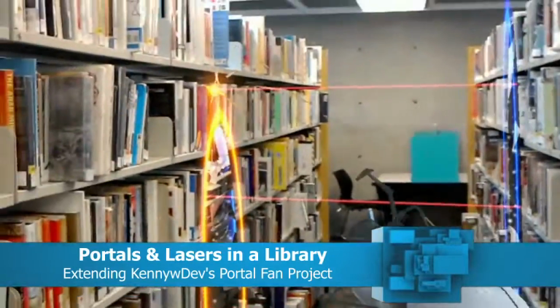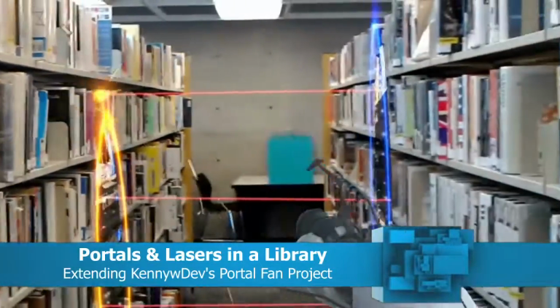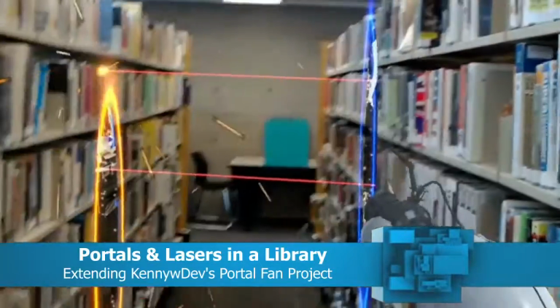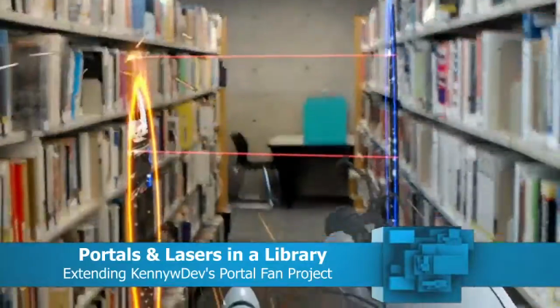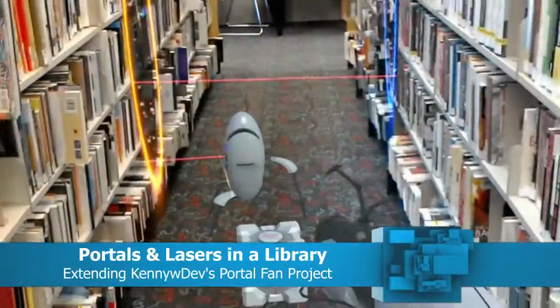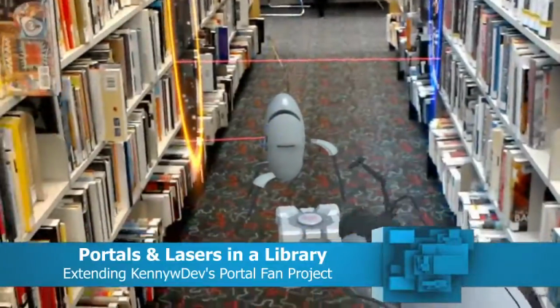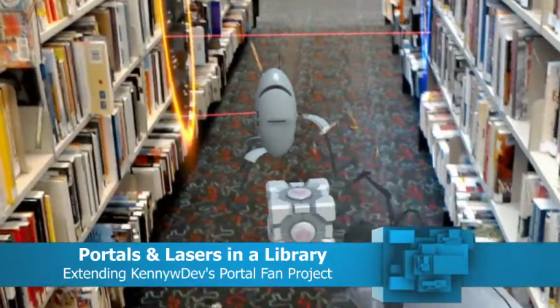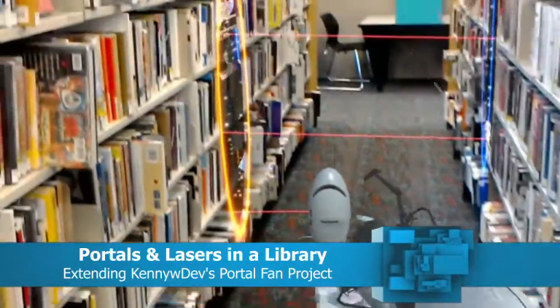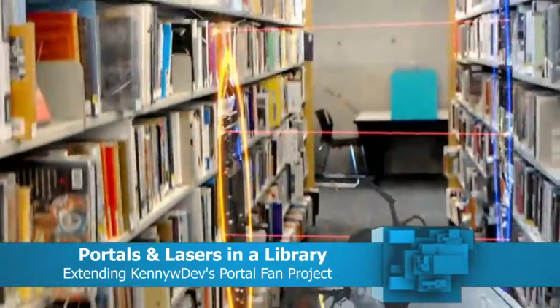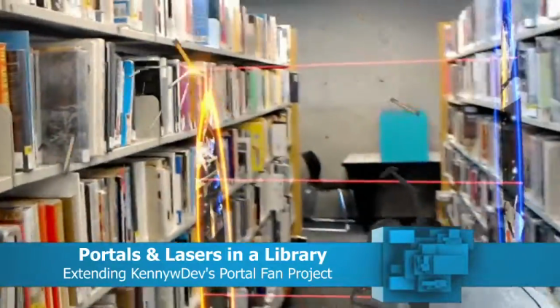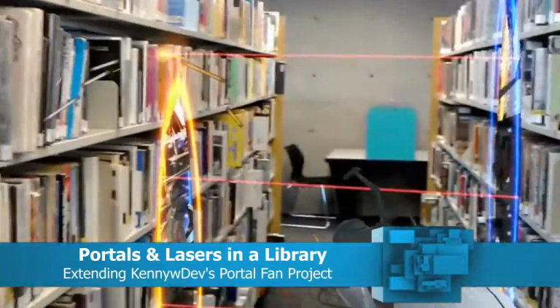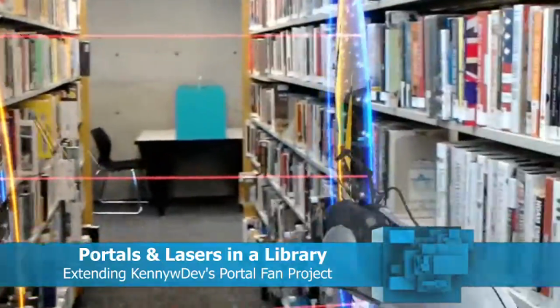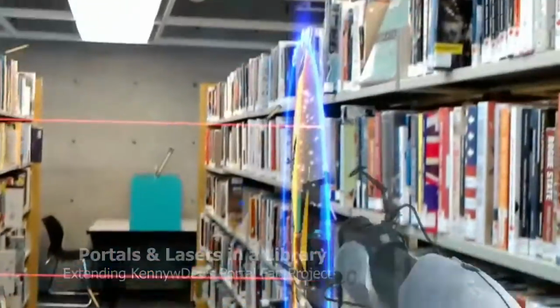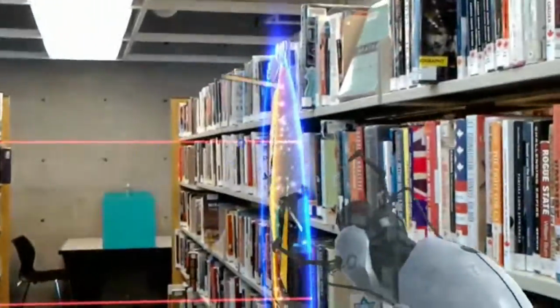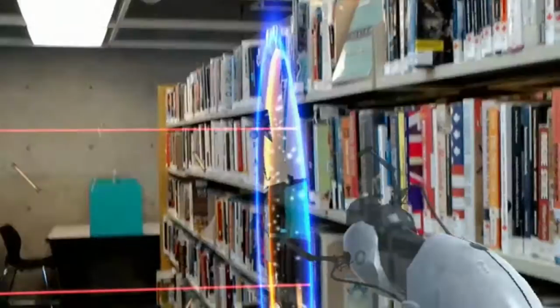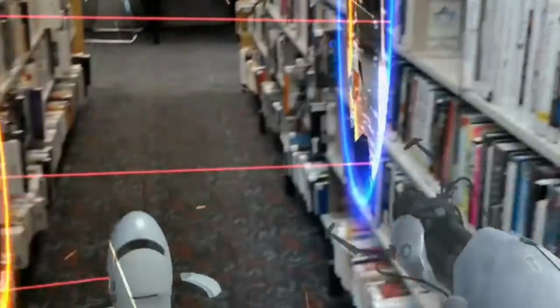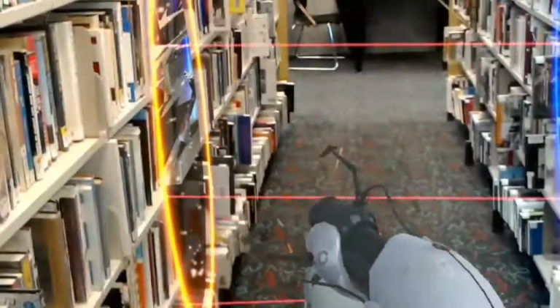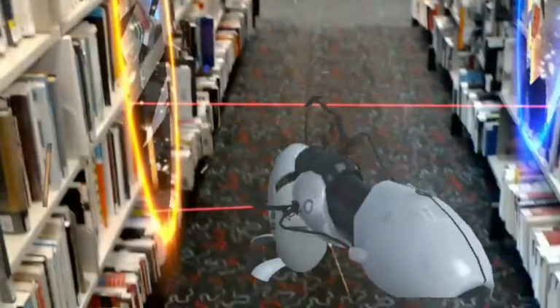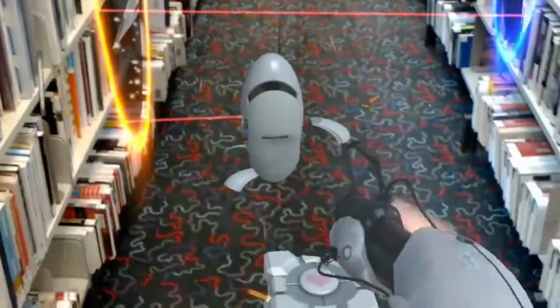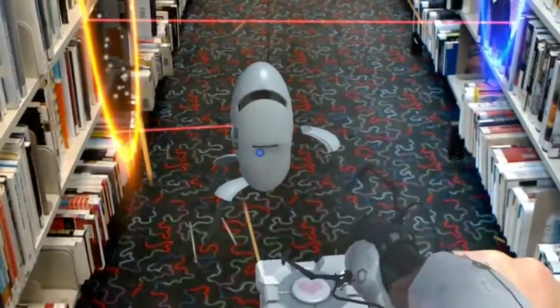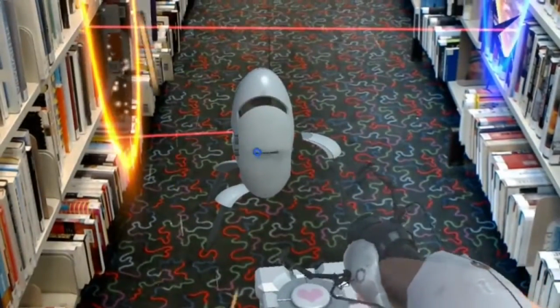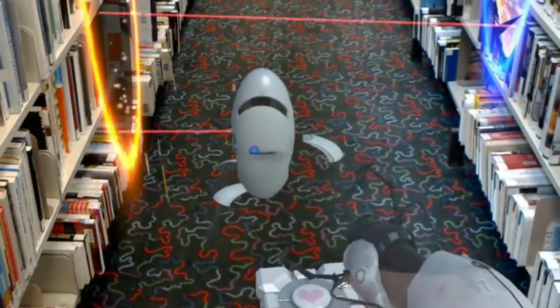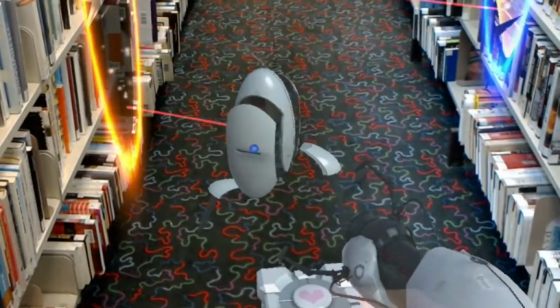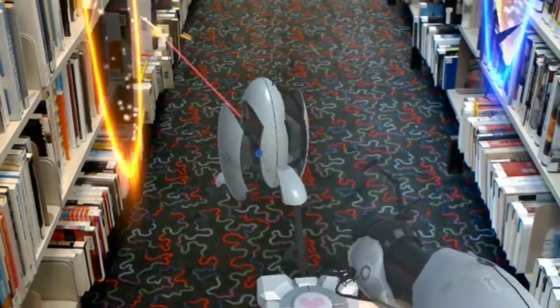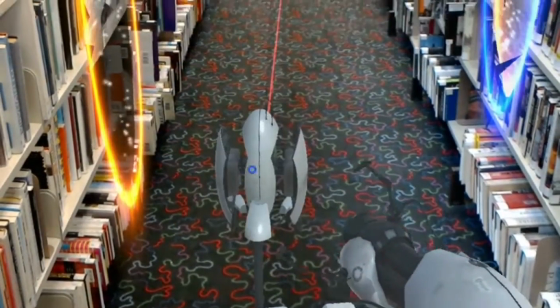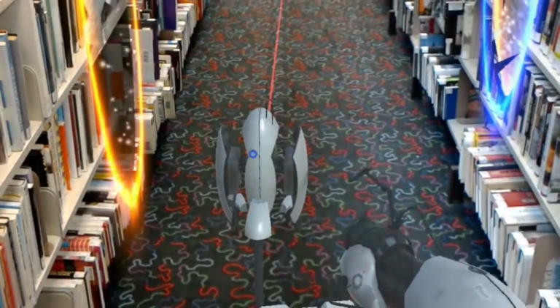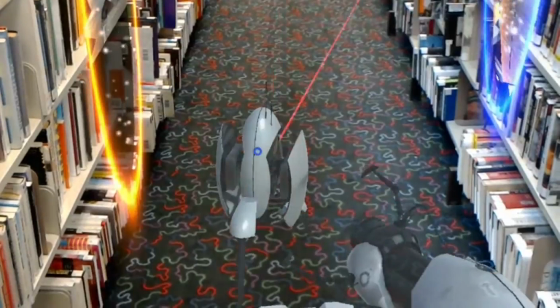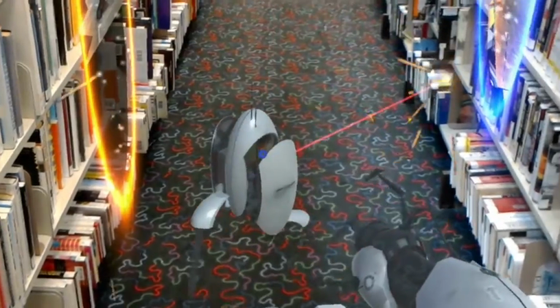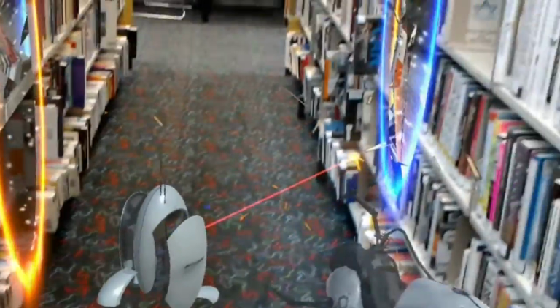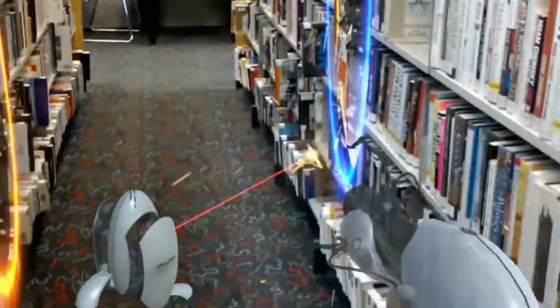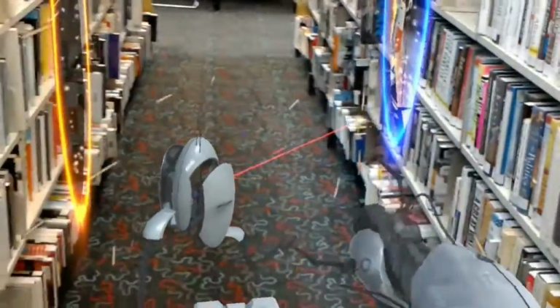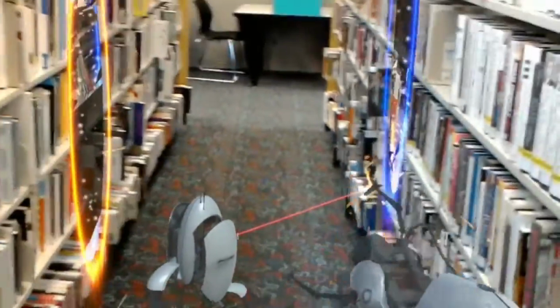So how do you set up a laser field with just one laser turret? Here you go. As you can see, you just need two portals opposing each other. Let me rotate this a little bit.